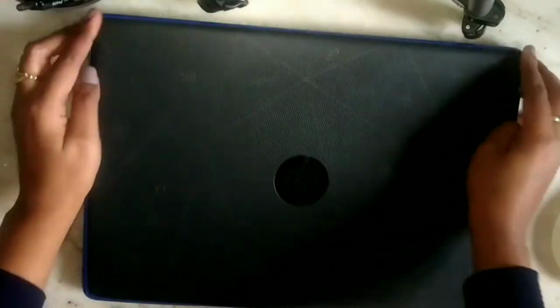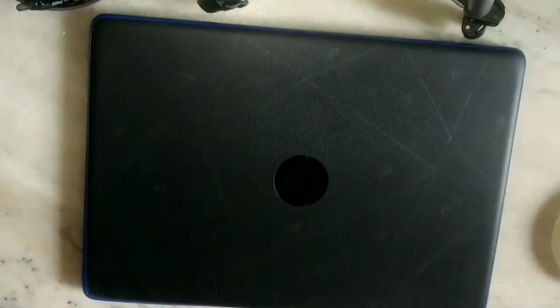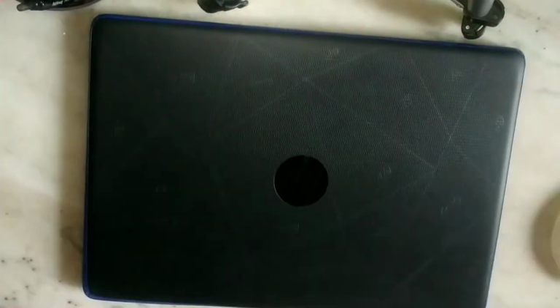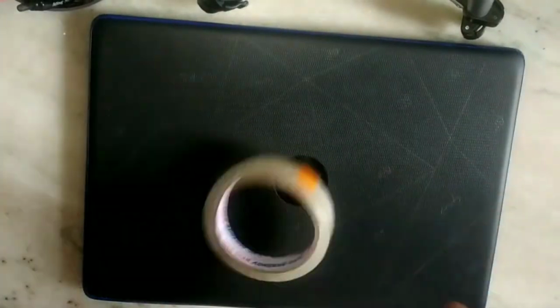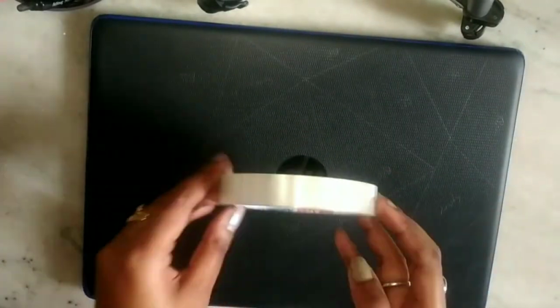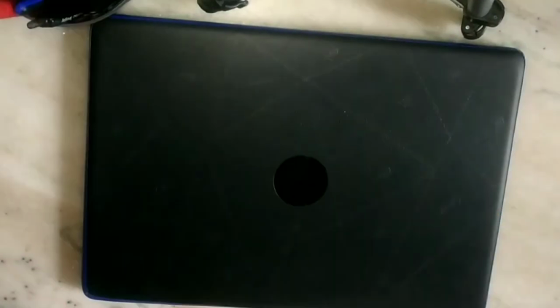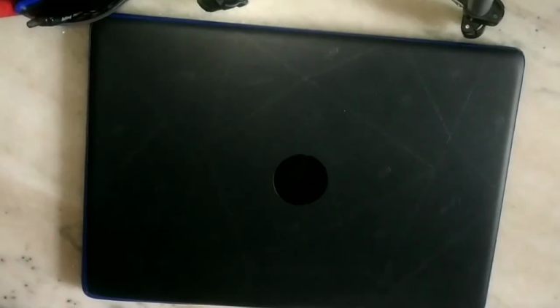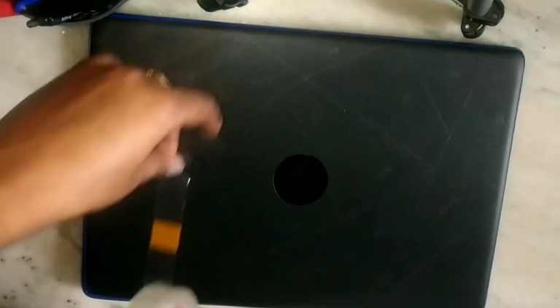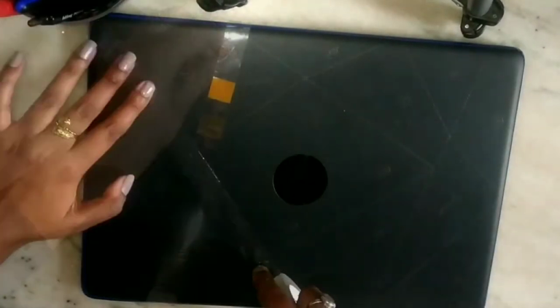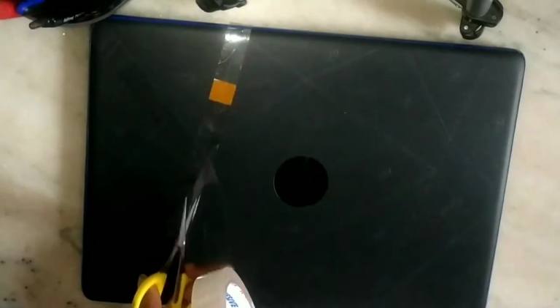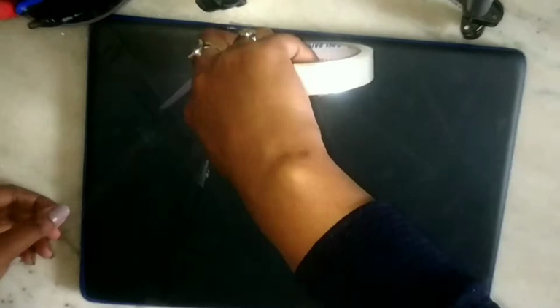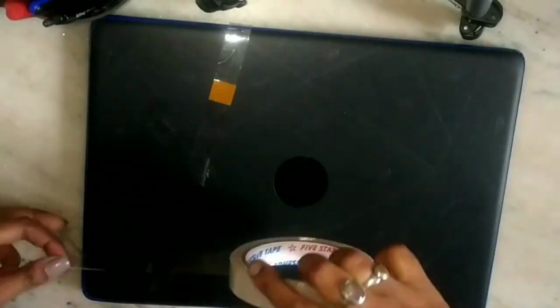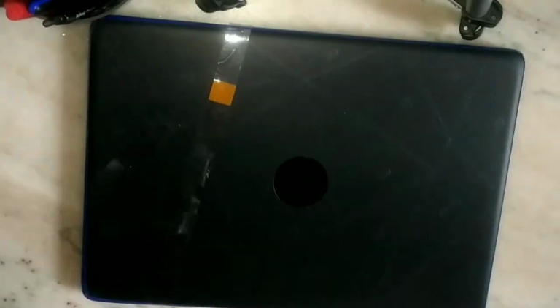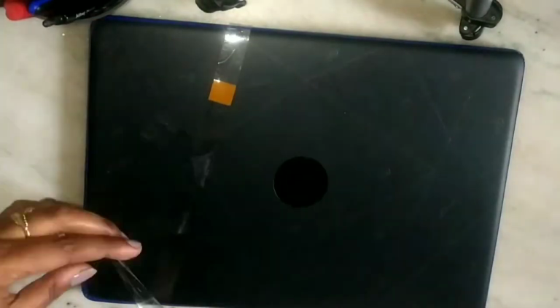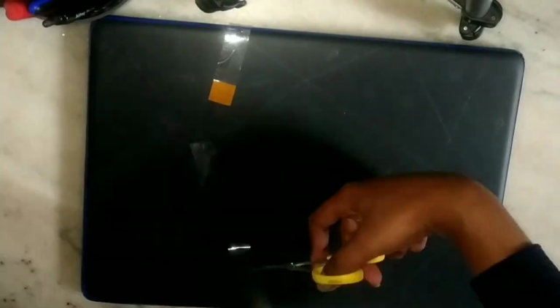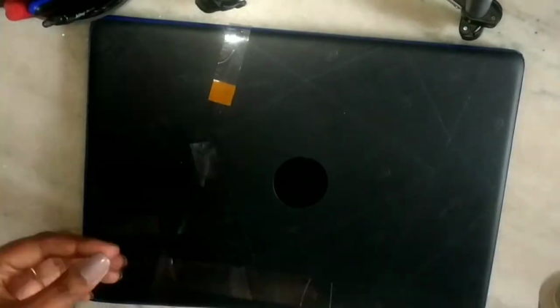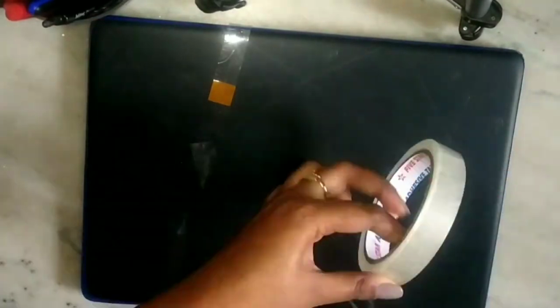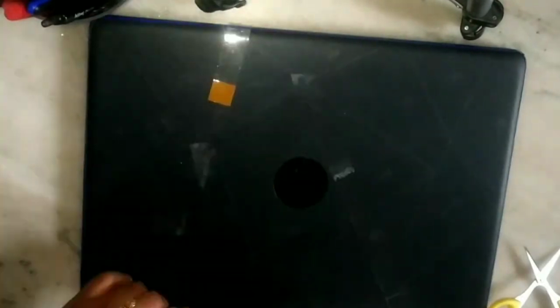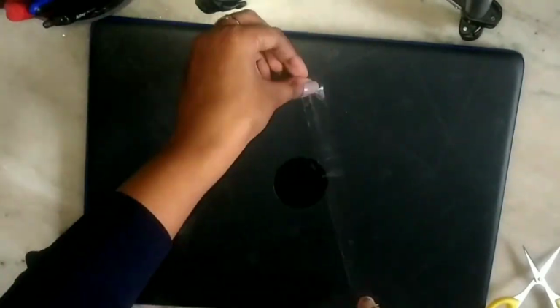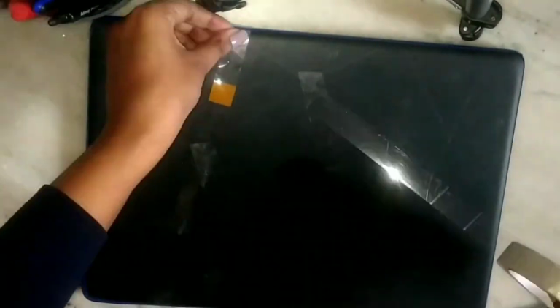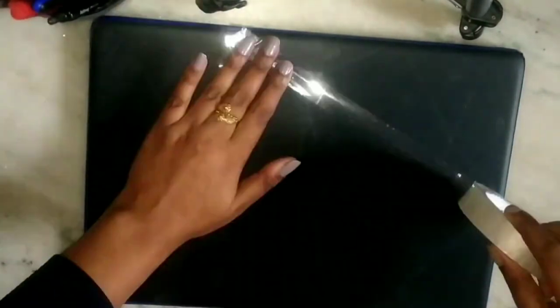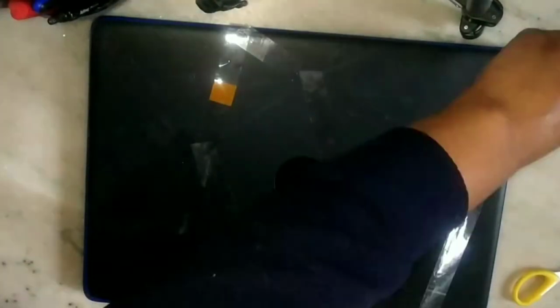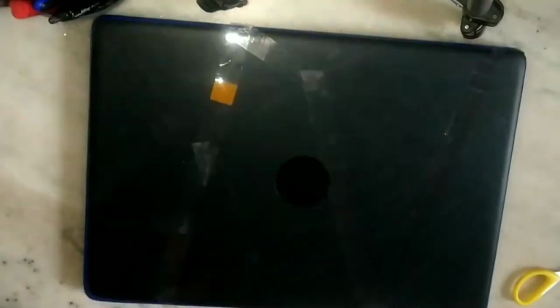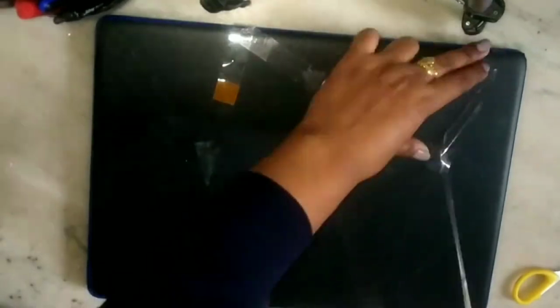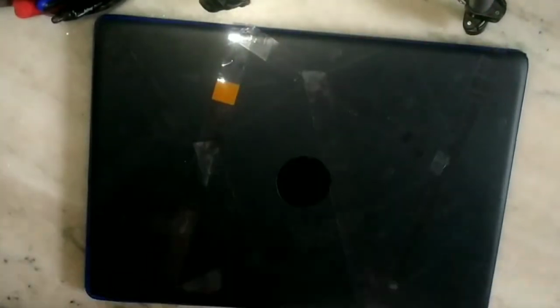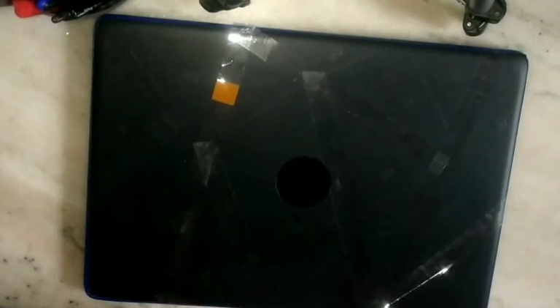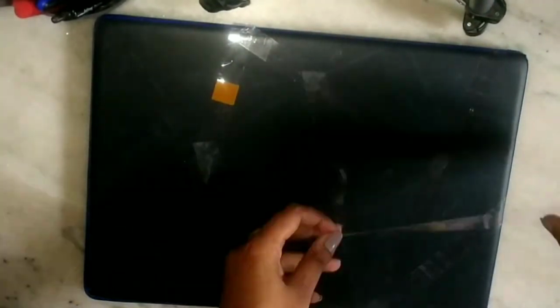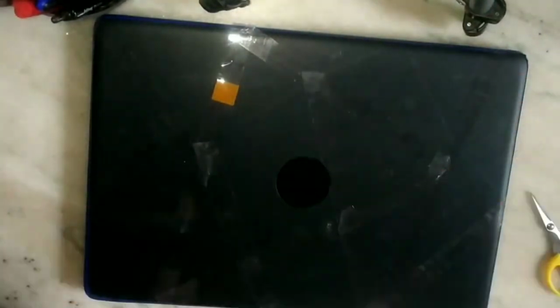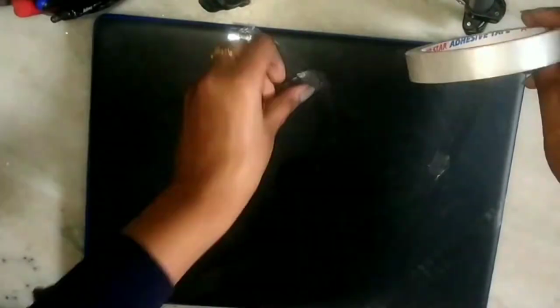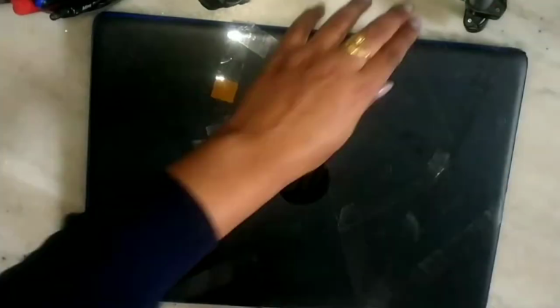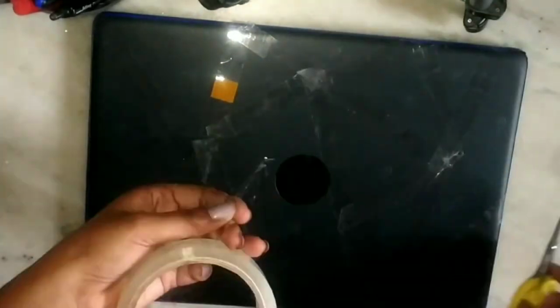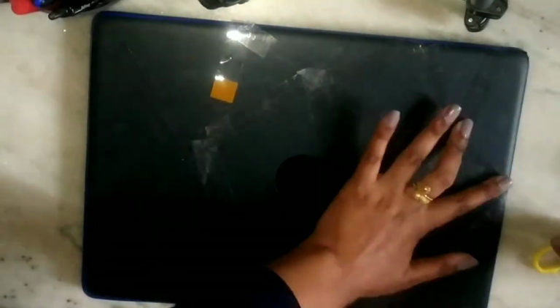Moving on to the next step, here I am using normal cello tape to make some geometric patterns on my laptop. I am trying to make some irregular triangles, as you can see.